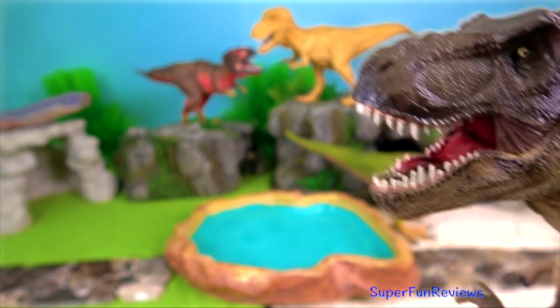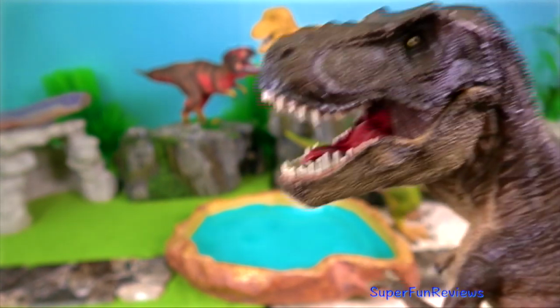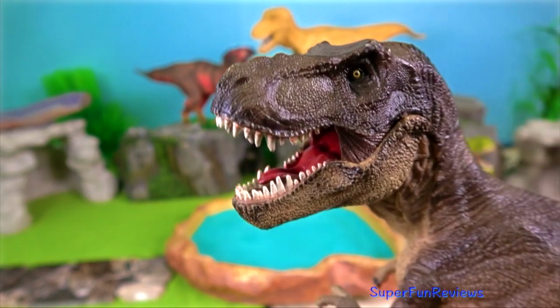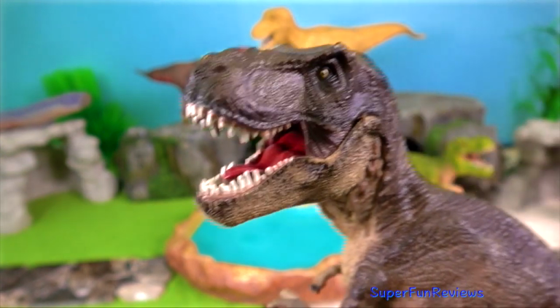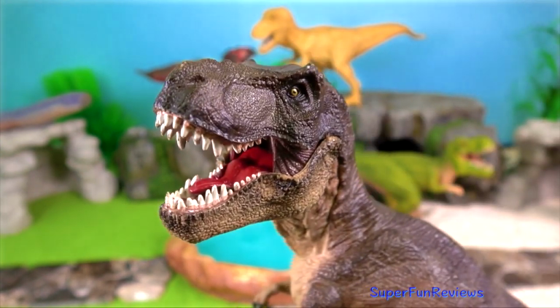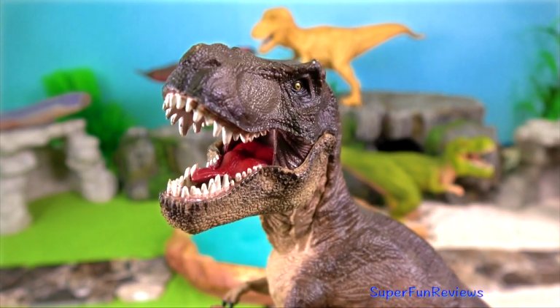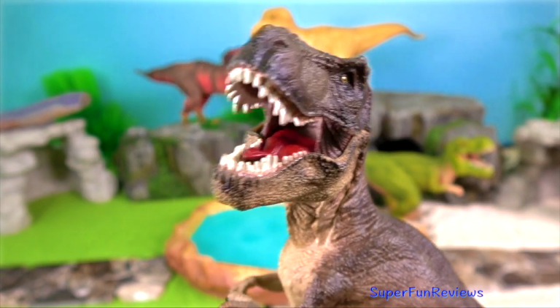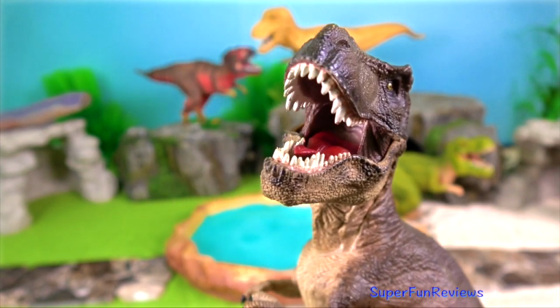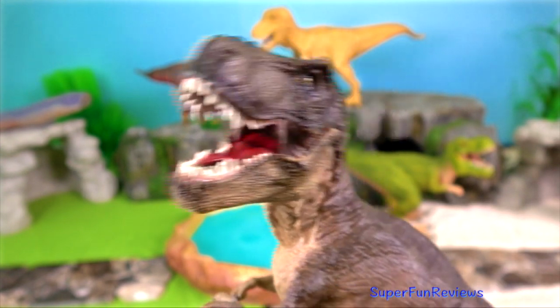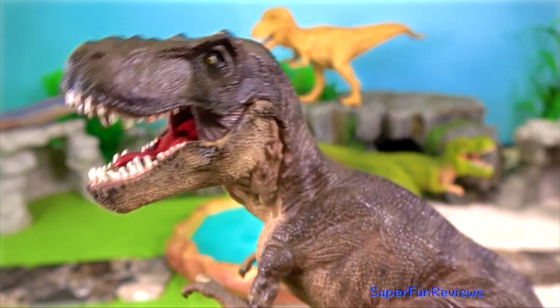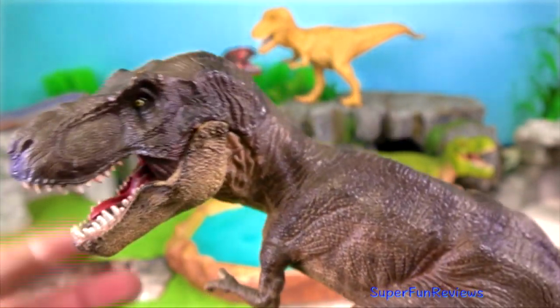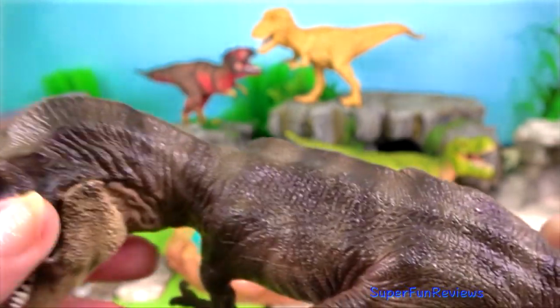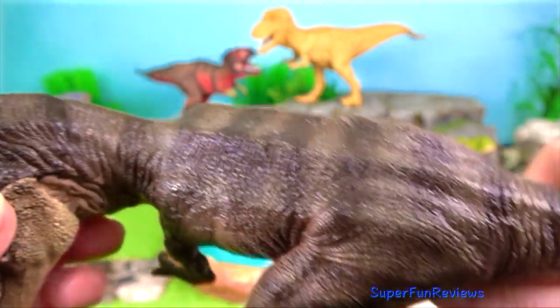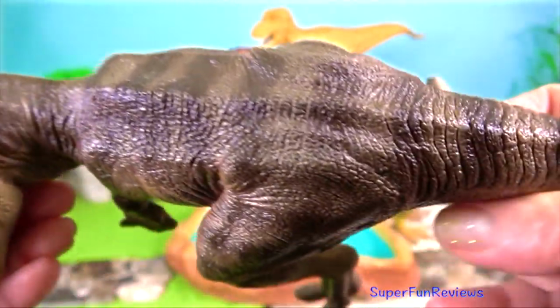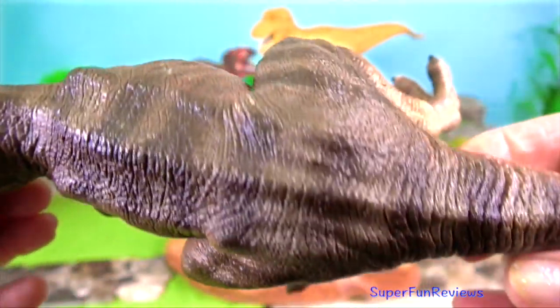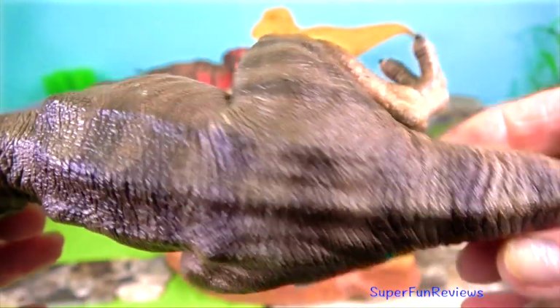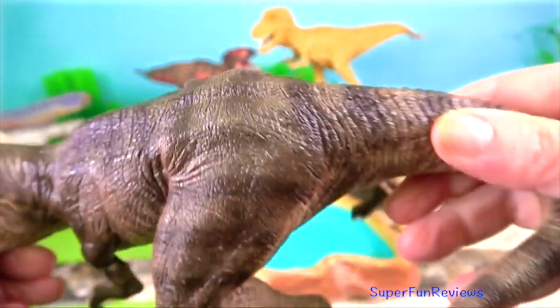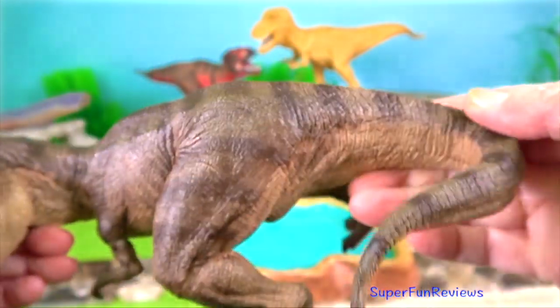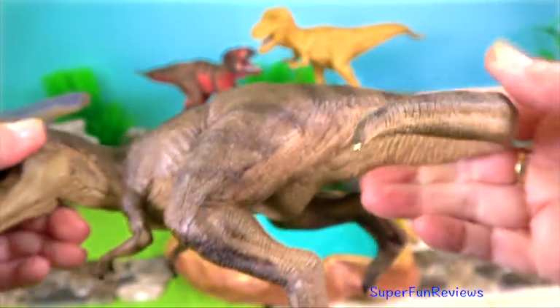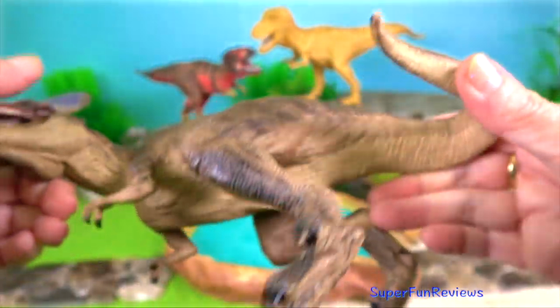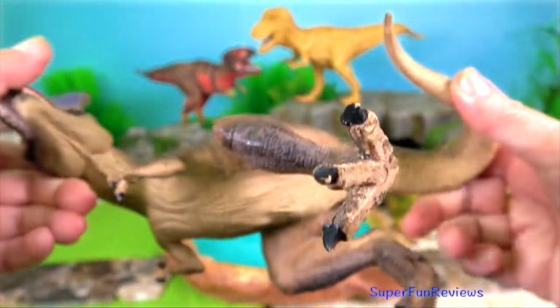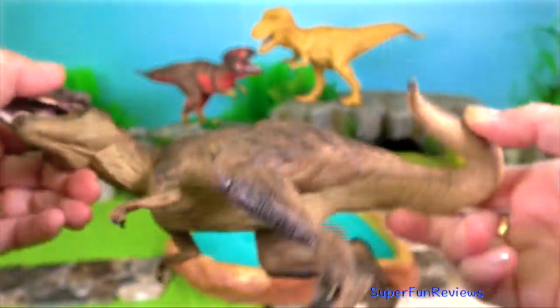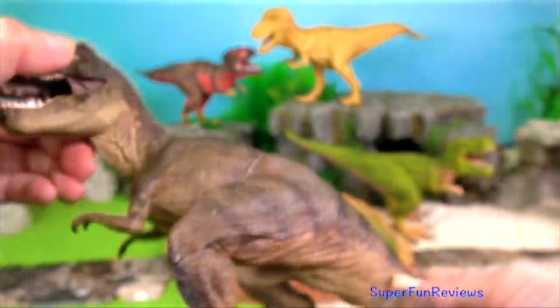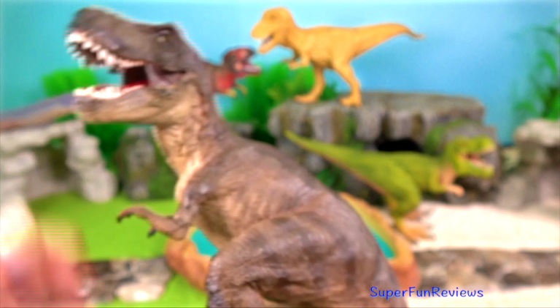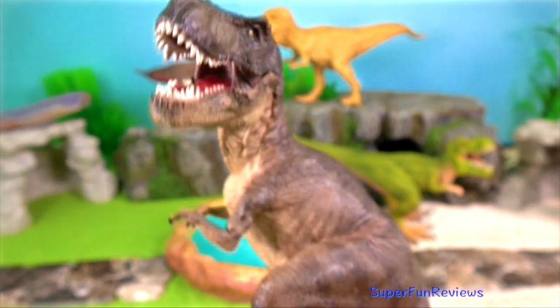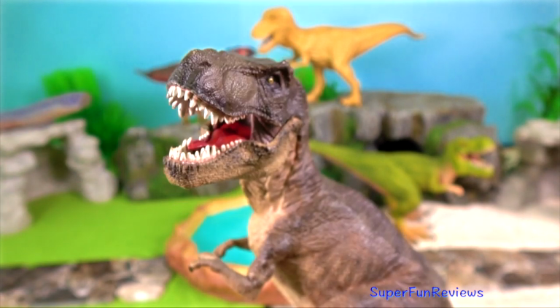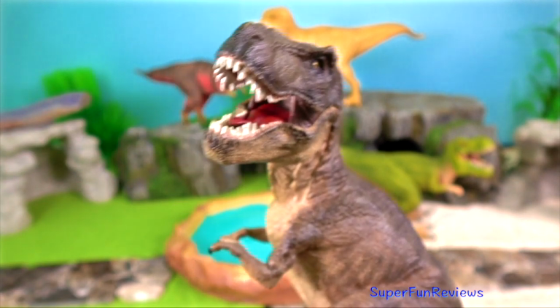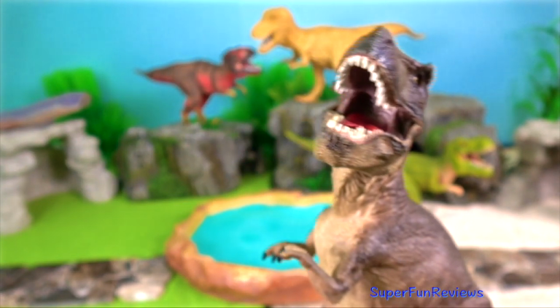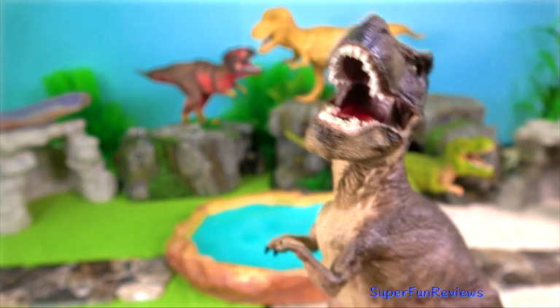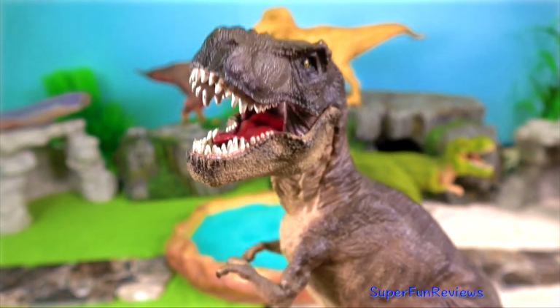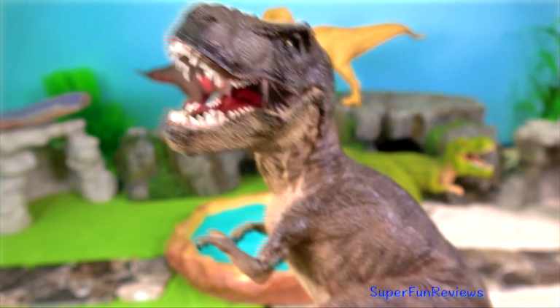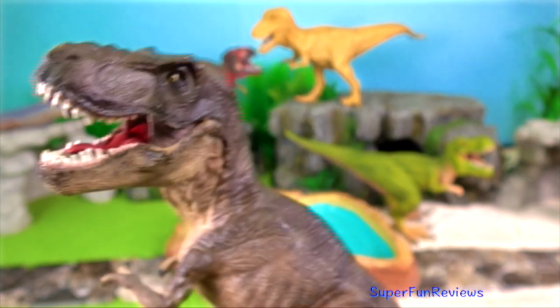The hind limb bones appear massive but are lightly constructed. The thickness of the bone wall is only about 20% of the bone's diameter, a figure approaching that of many birds.